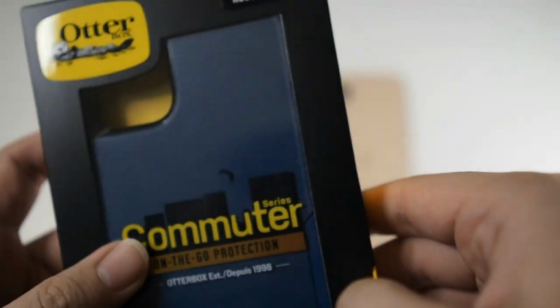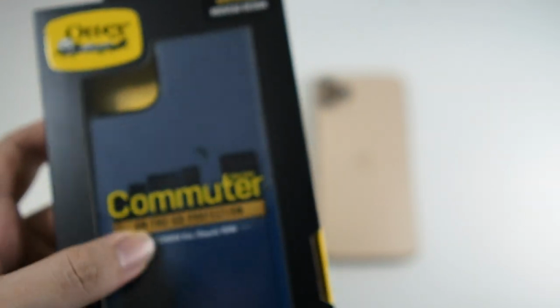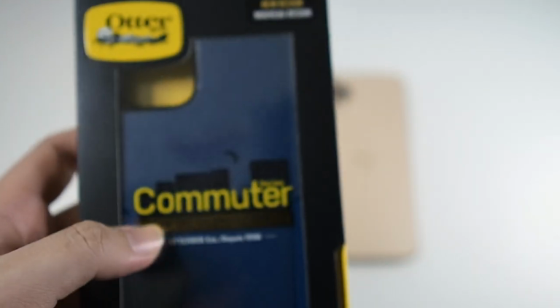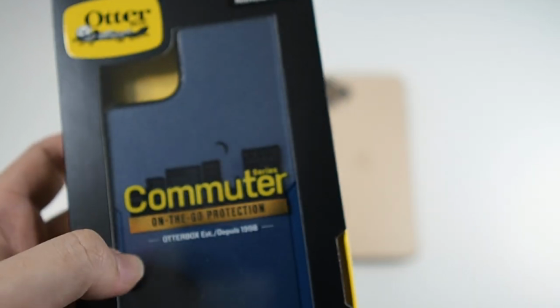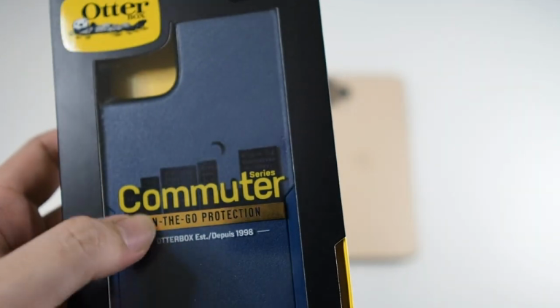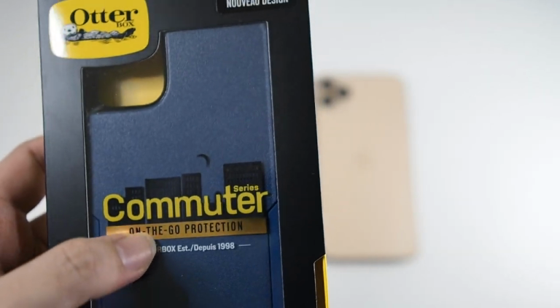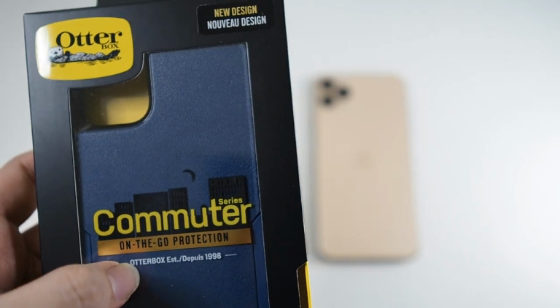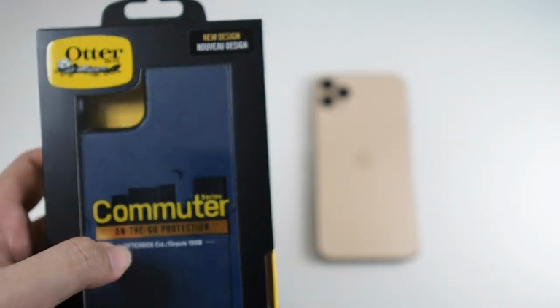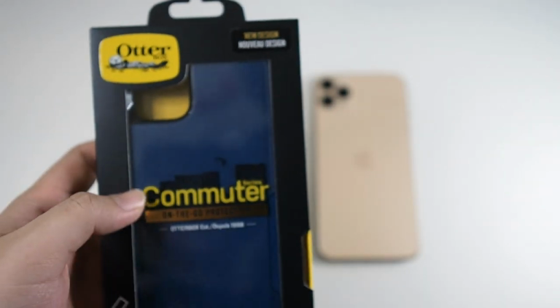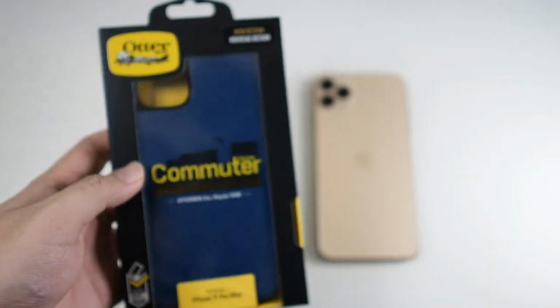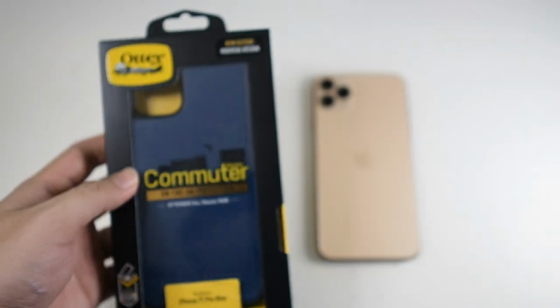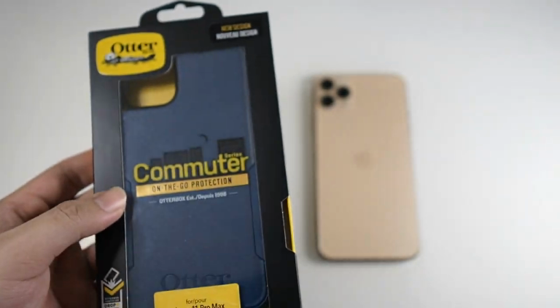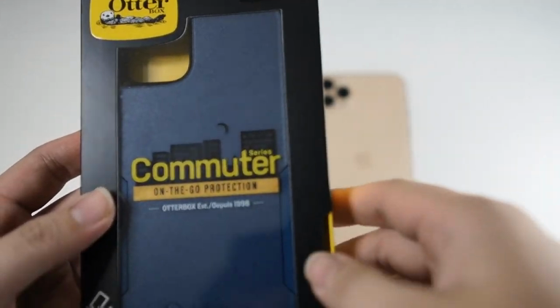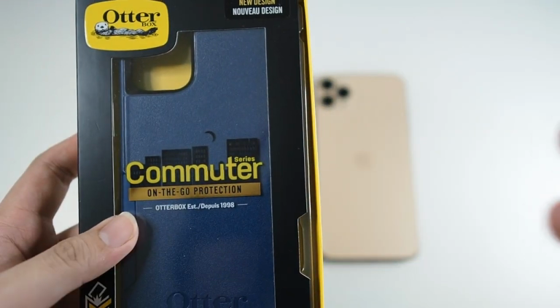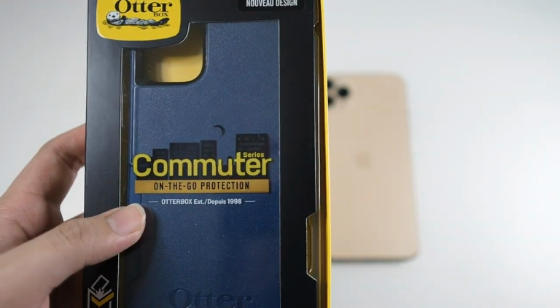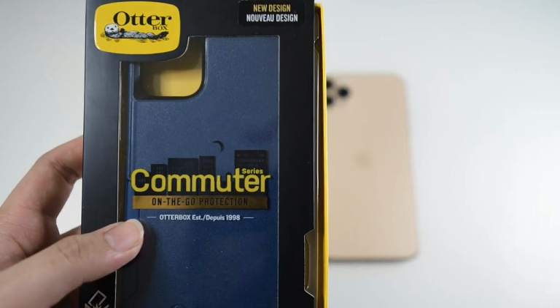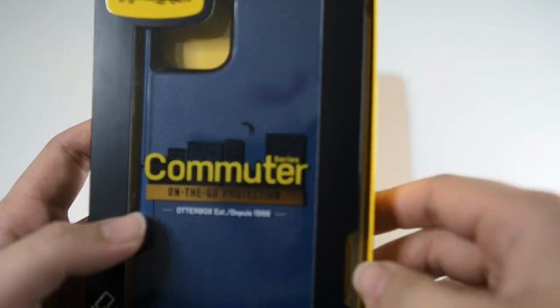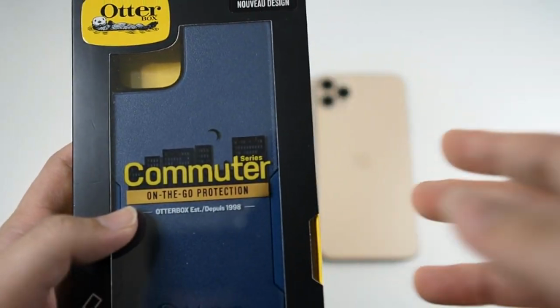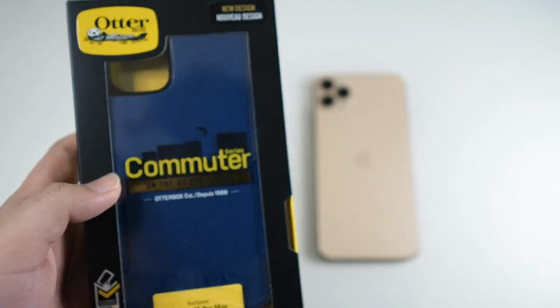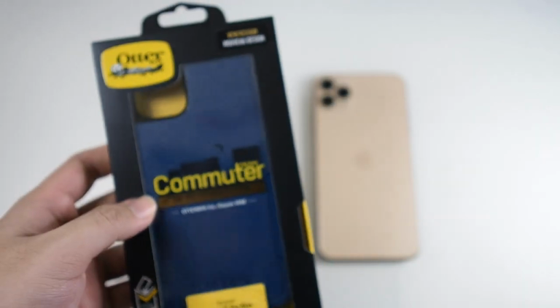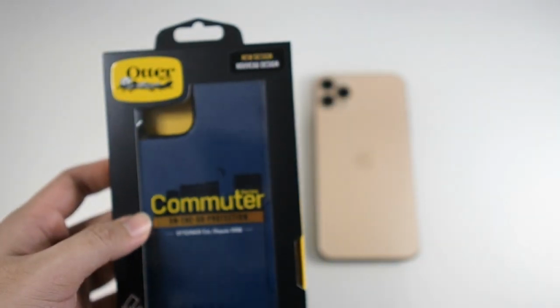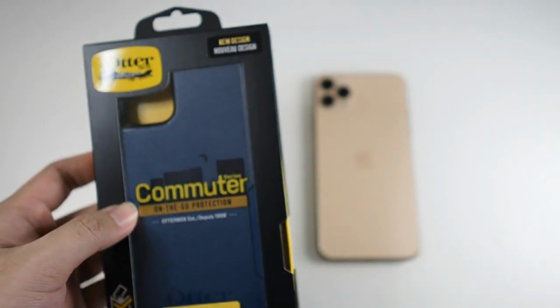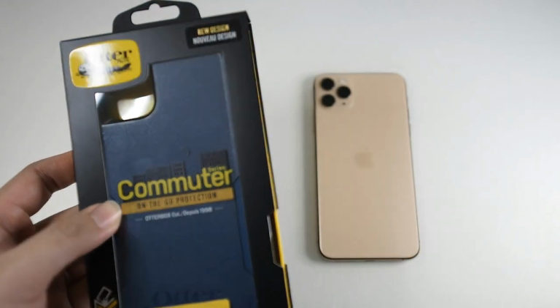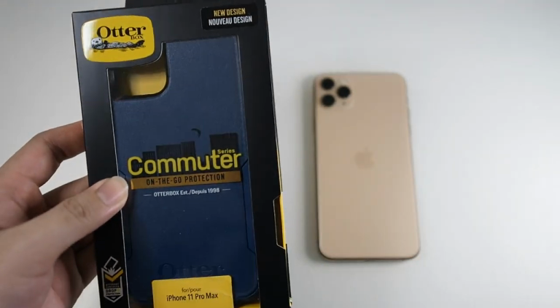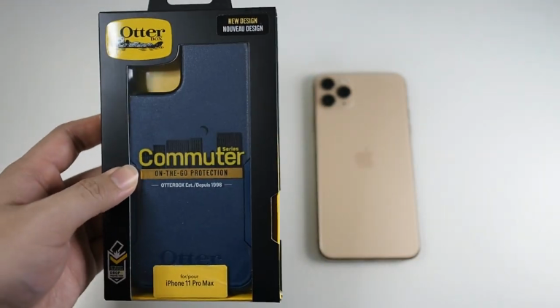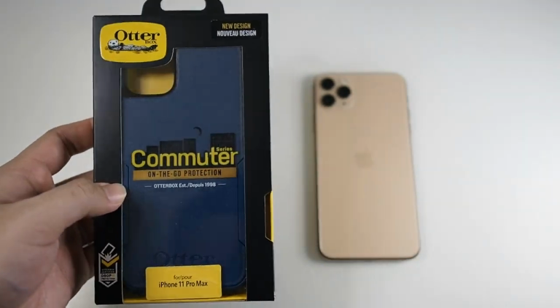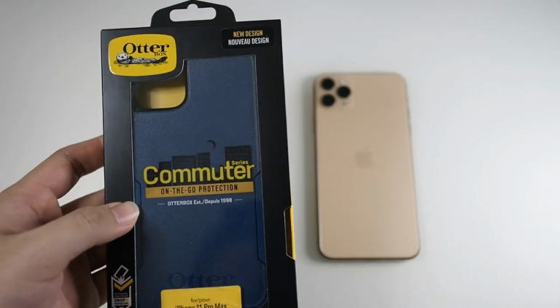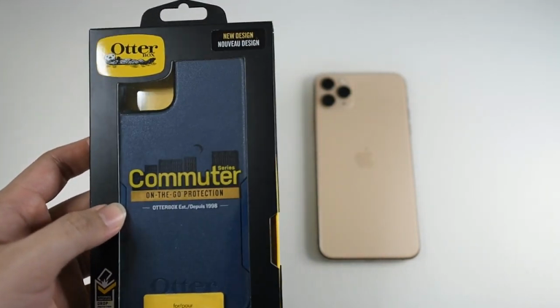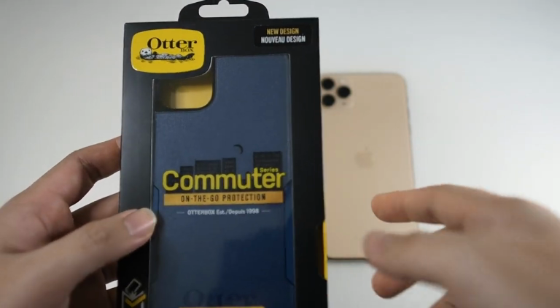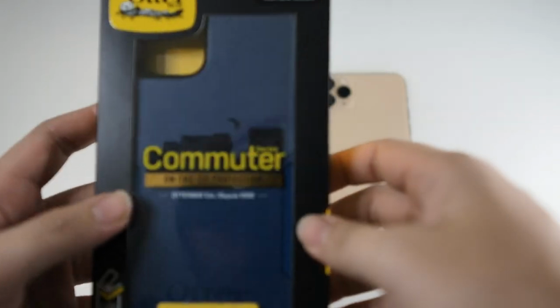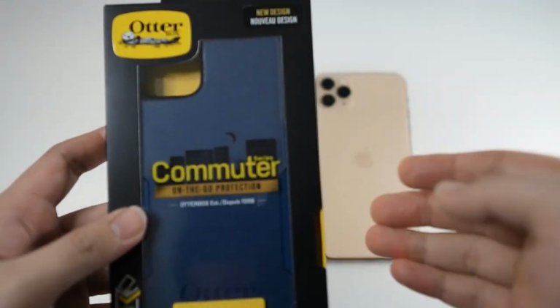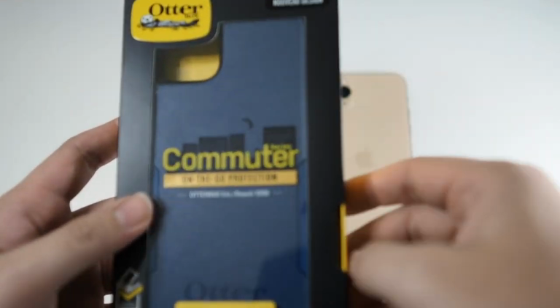It is not as thick as the OtterBox Defender, which has been very popular, but it offers very, very good drop protection. In fact, if you watch Everything Apple Pro's video, it actually survived a drop from 50 feet, which is crazy for such a thin case.